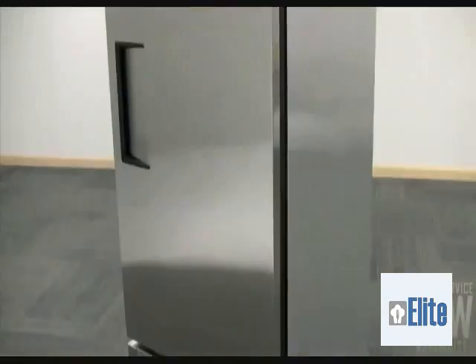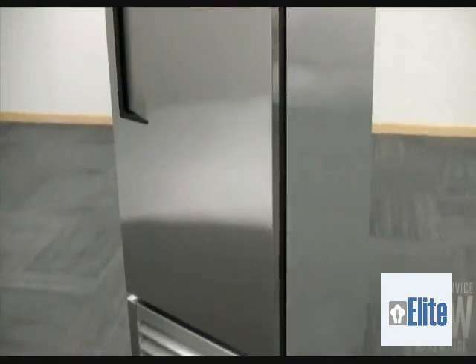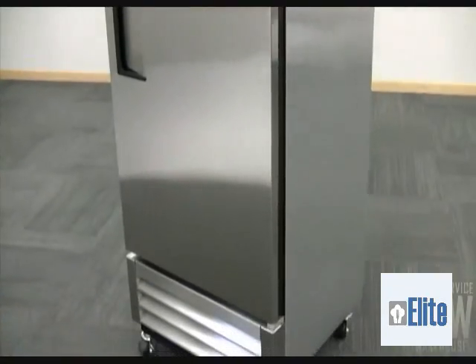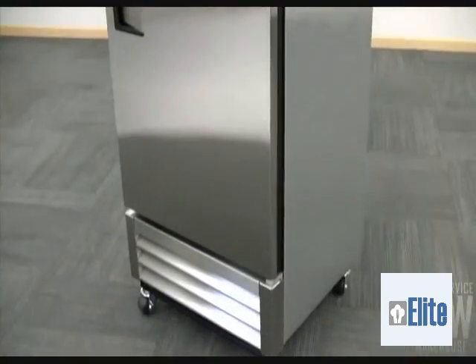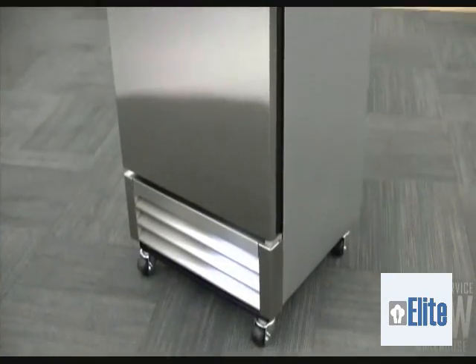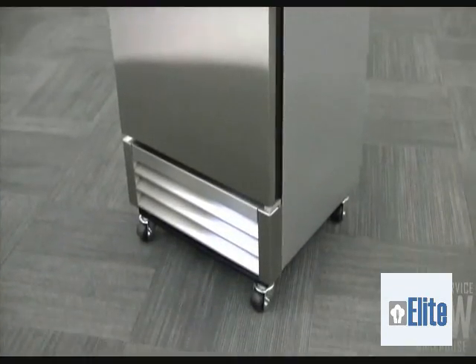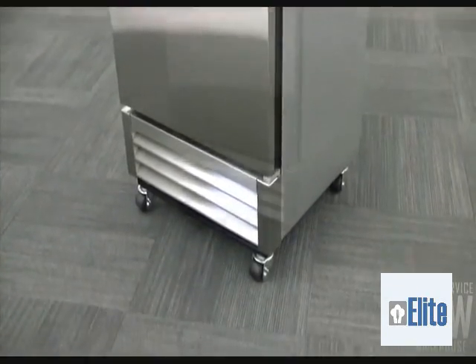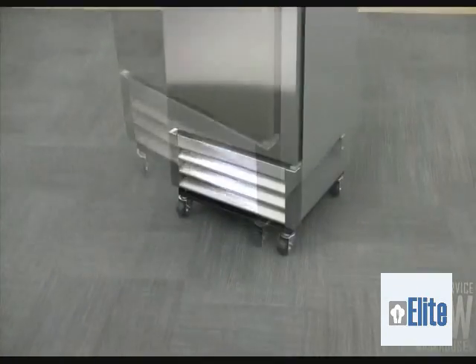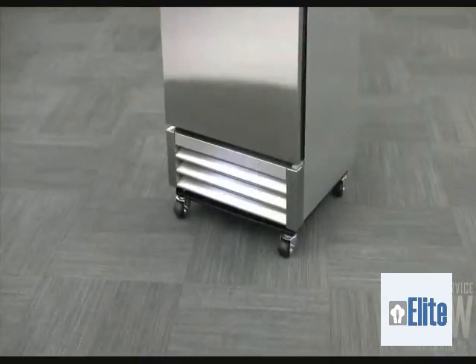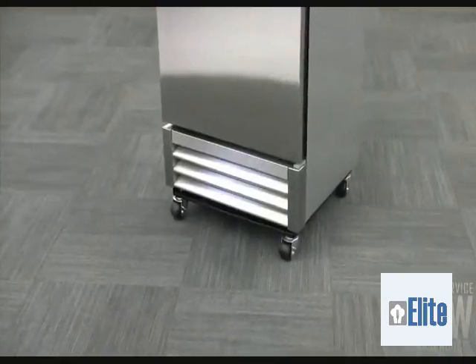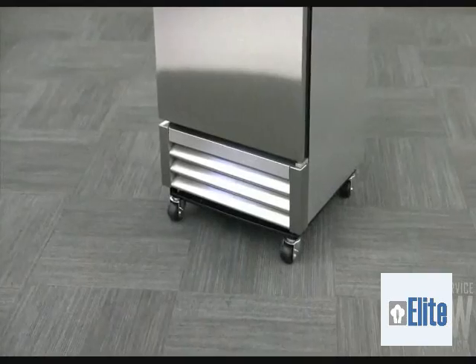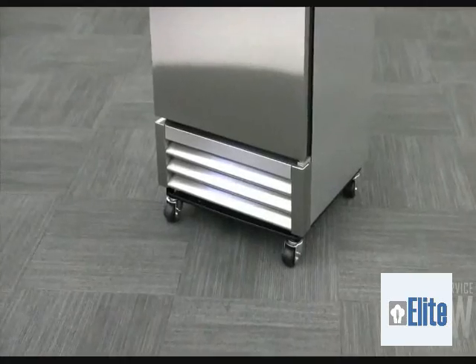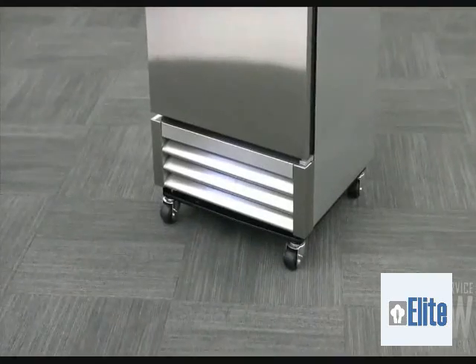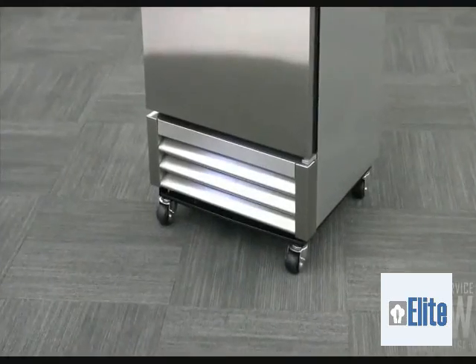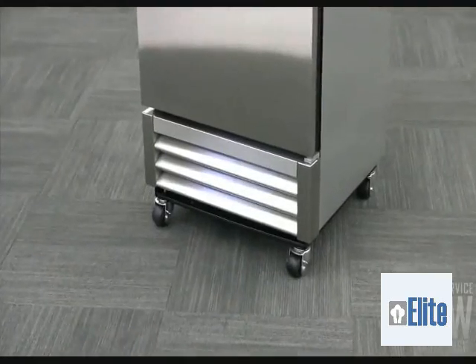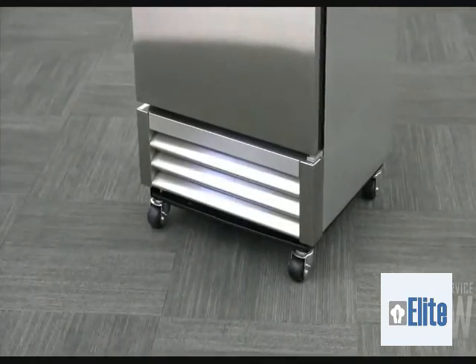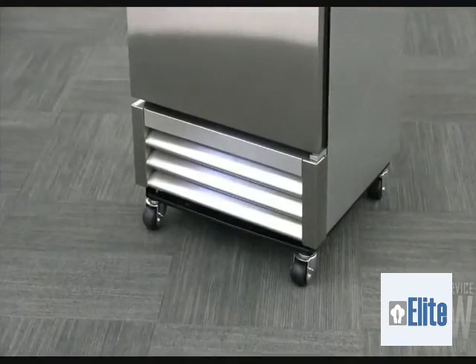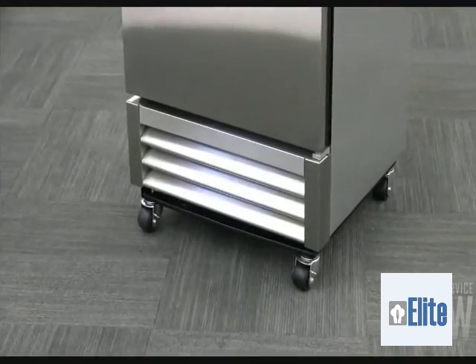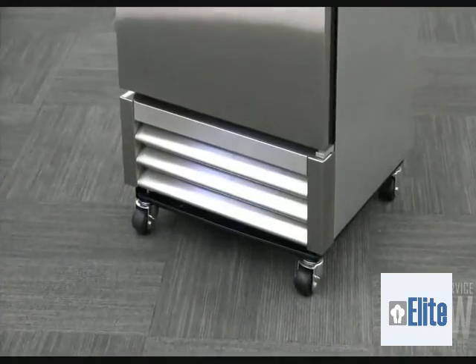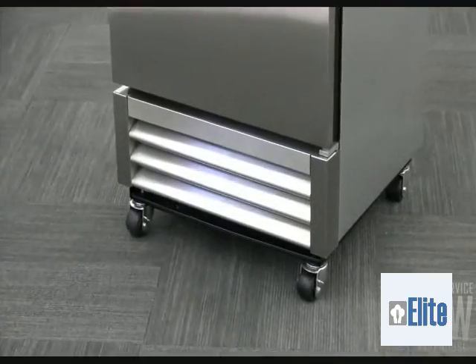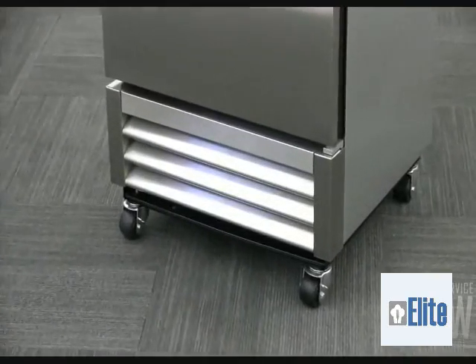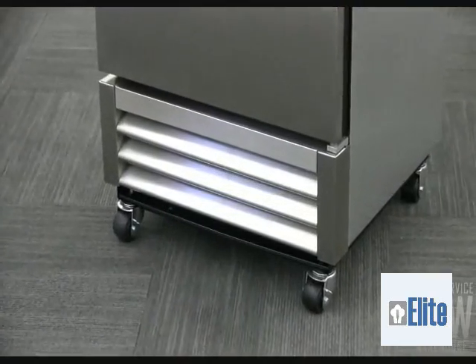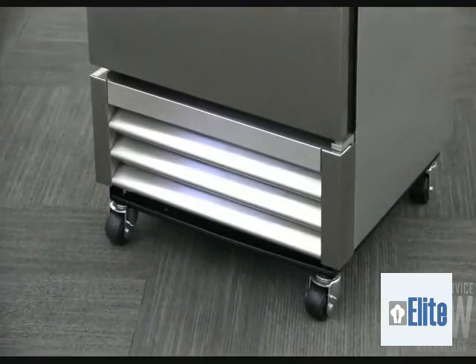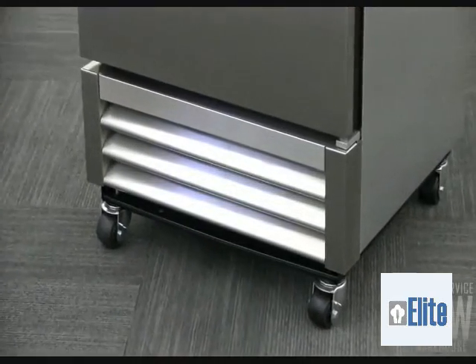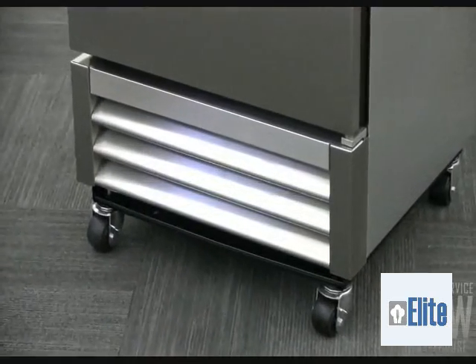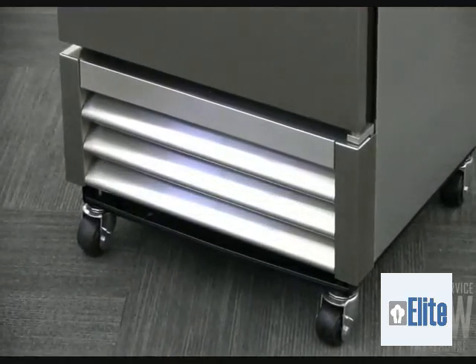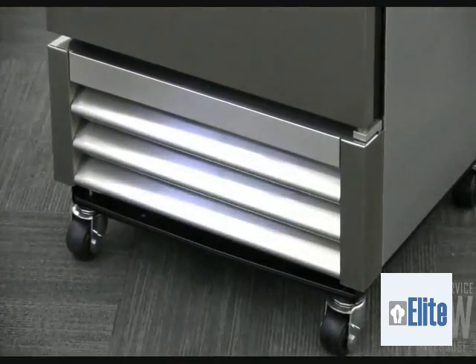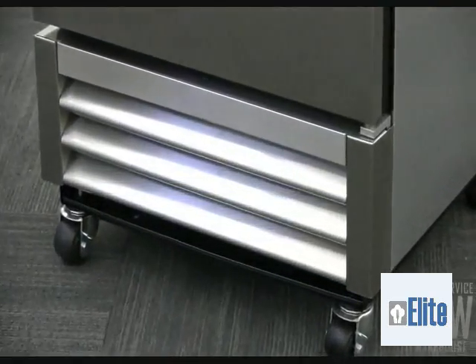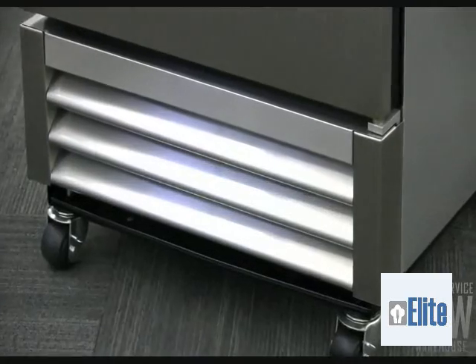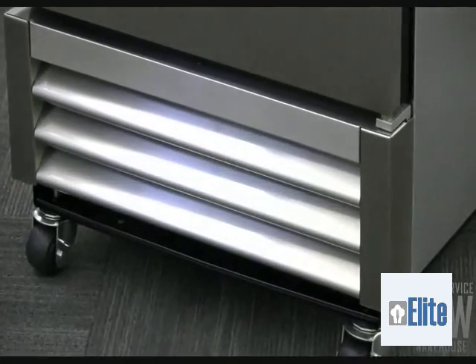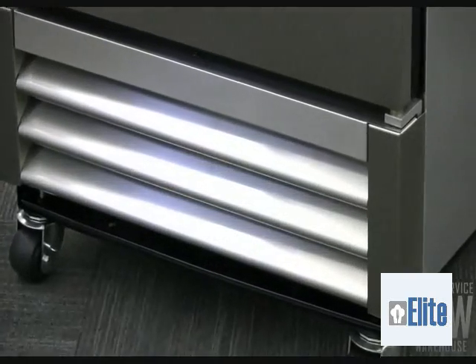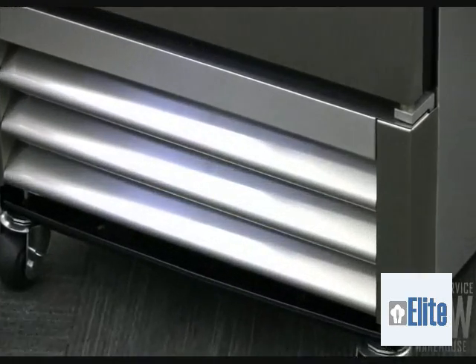It has a bottom-mounted compressor which is easy to service, makes it easier for employees to access the bottom shelf, and leaves the top of the freezer cabinet open for additional storage.